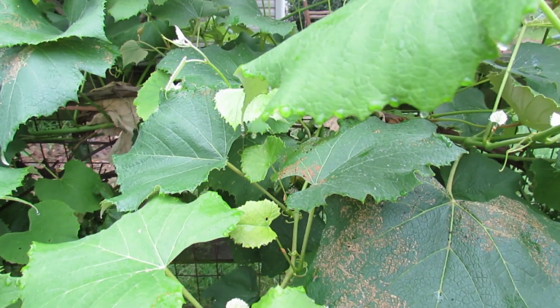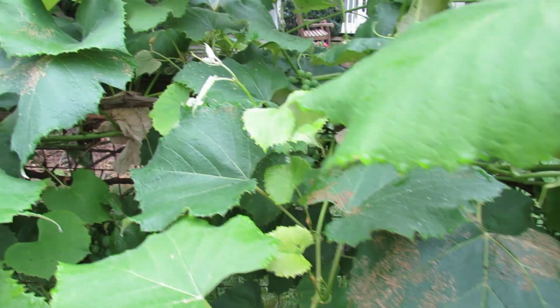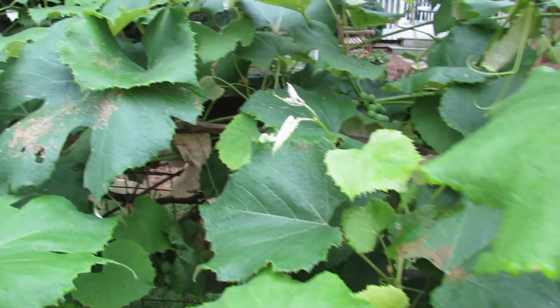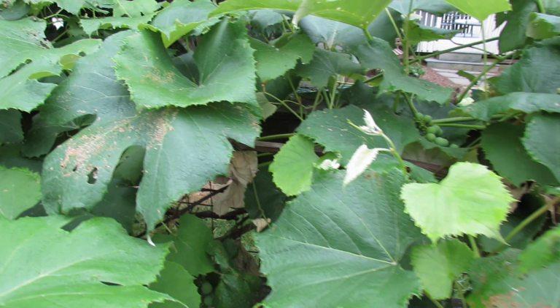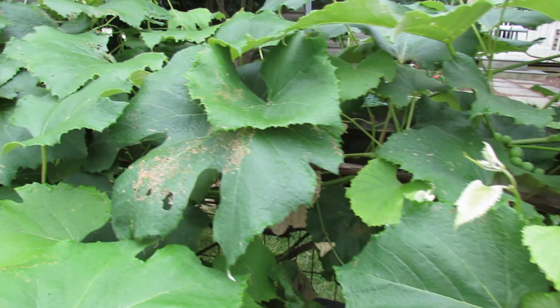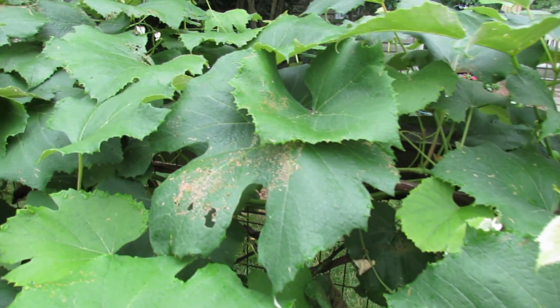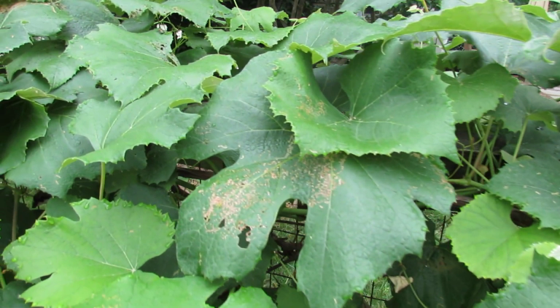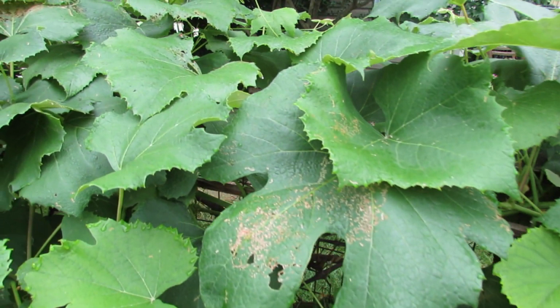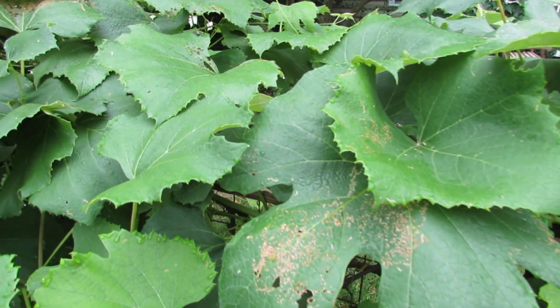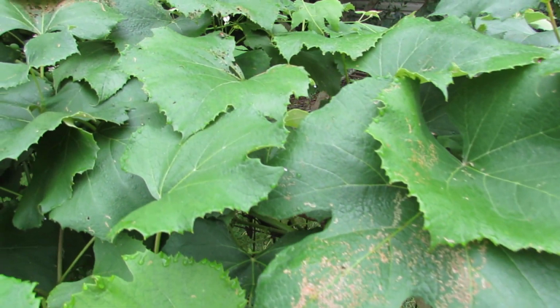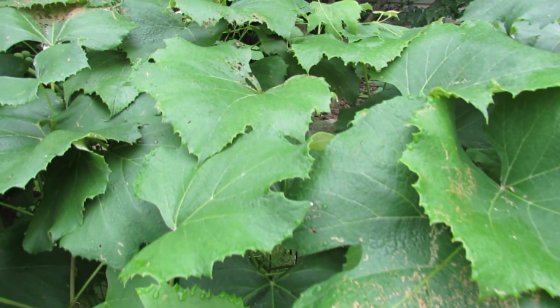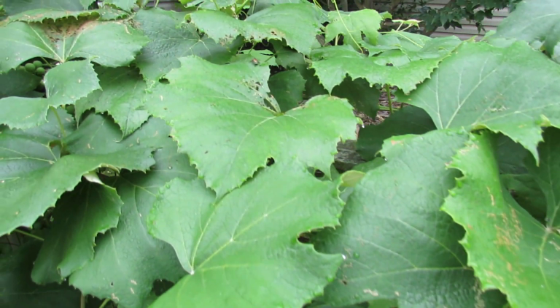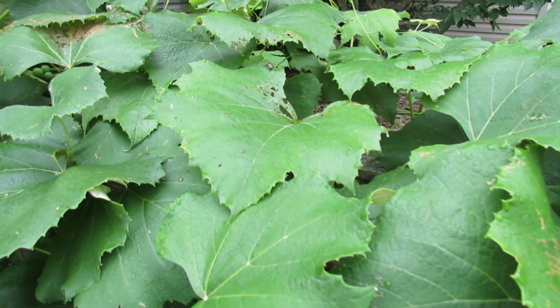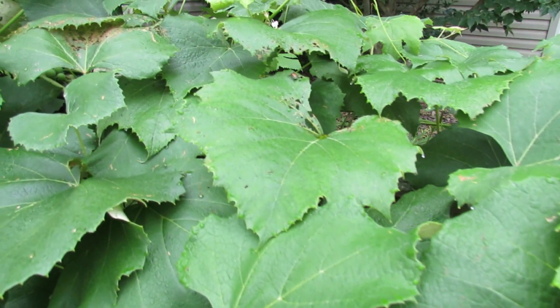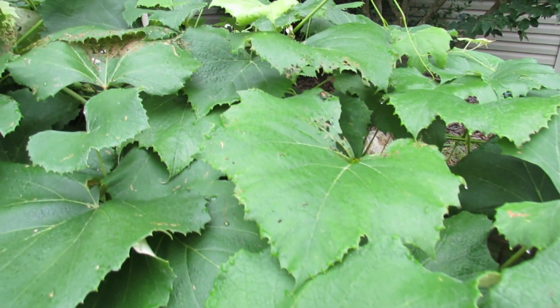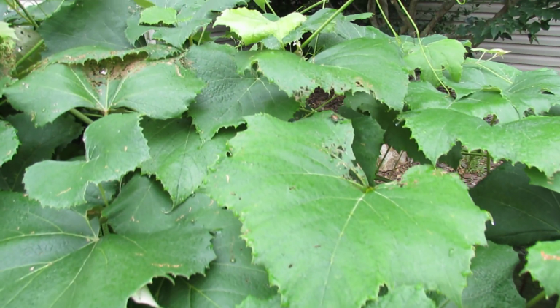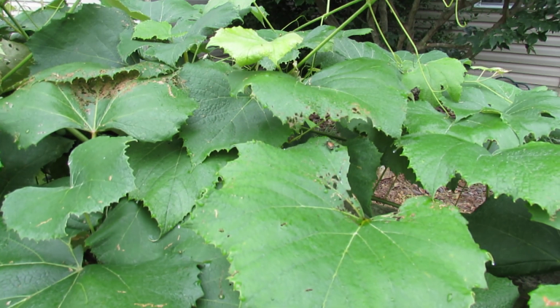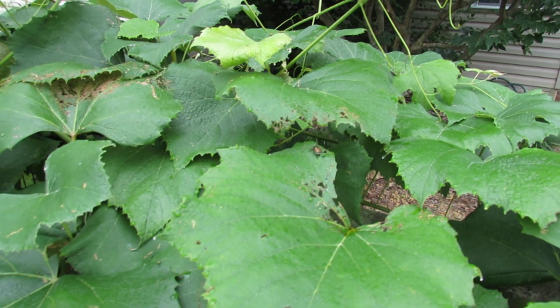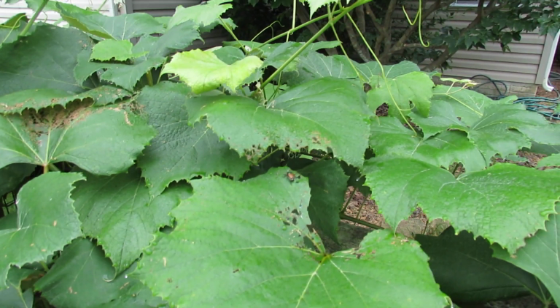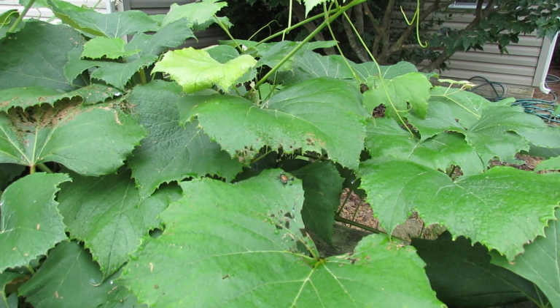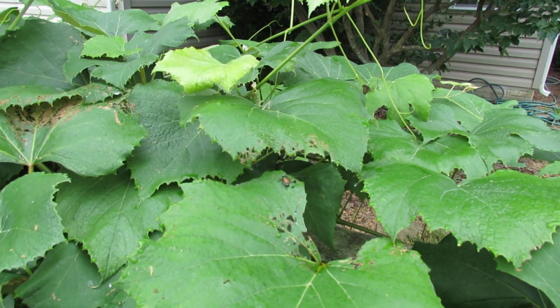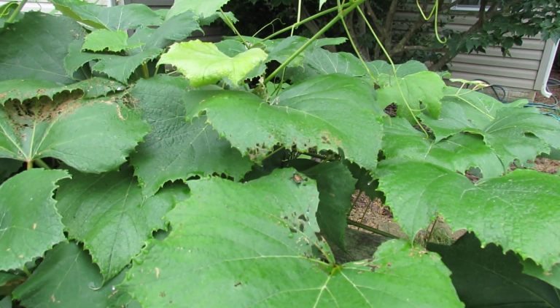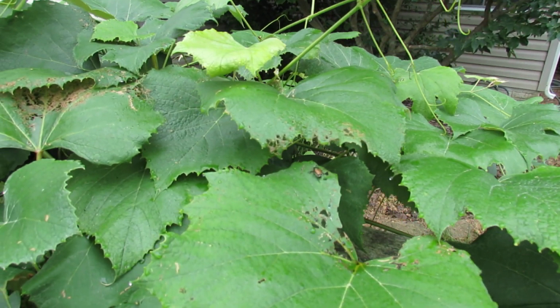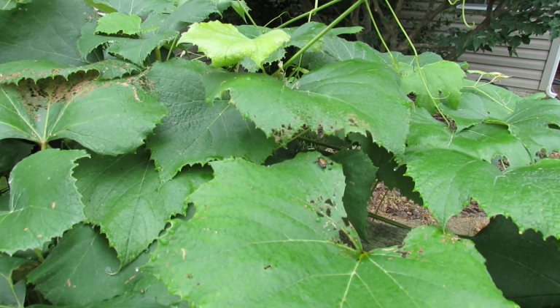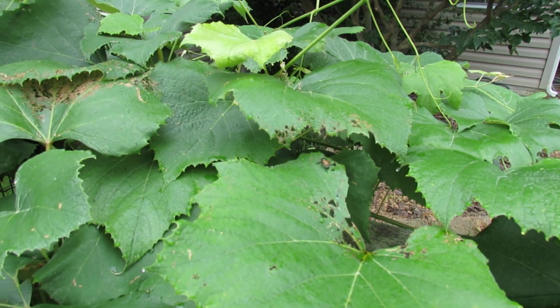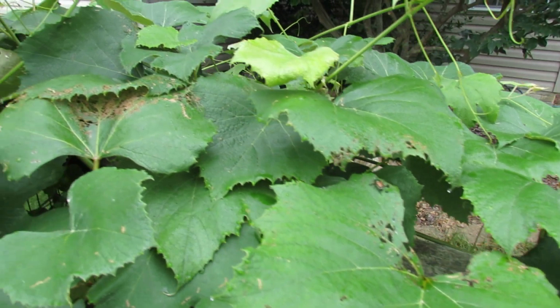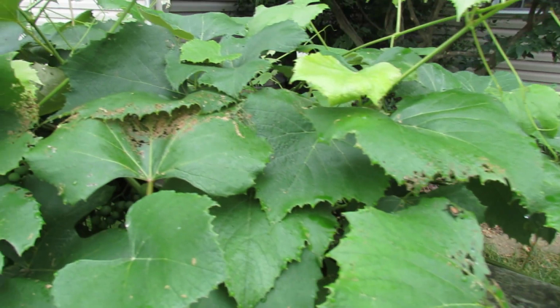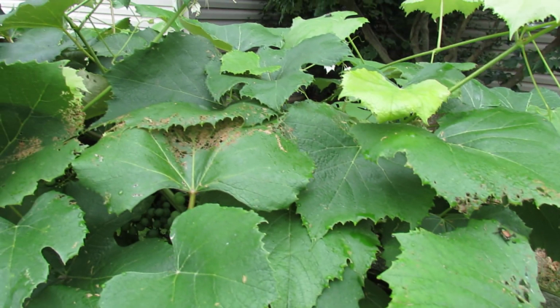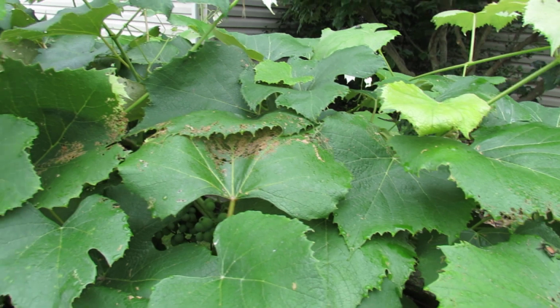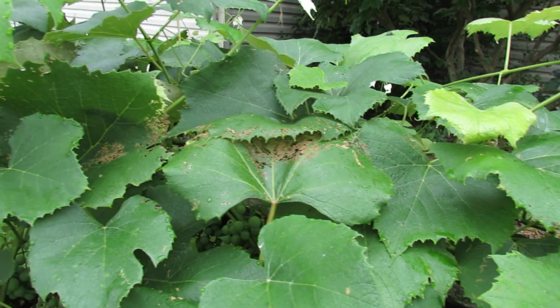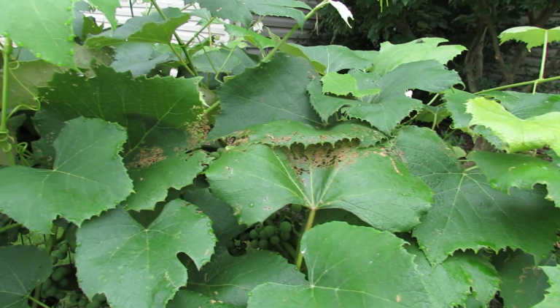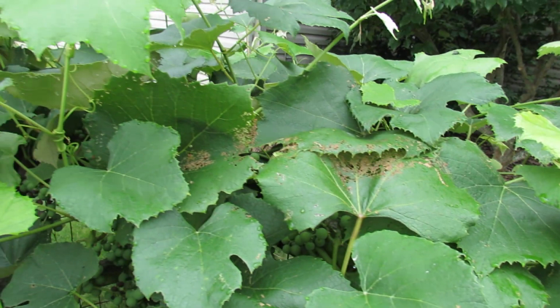If you come over and look at it you'll probably find the Japanese beetle, so it's not that hard. But if for some reason they fly off or they're hidden — and you can see there's one up there — that damage pattern tells you that you have Japanese beetles.